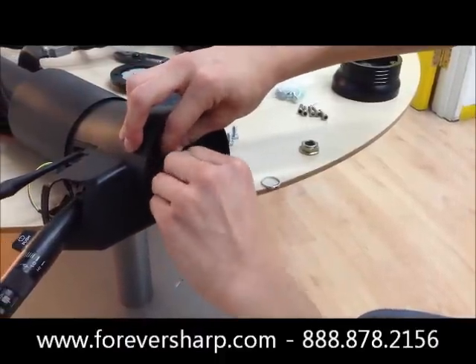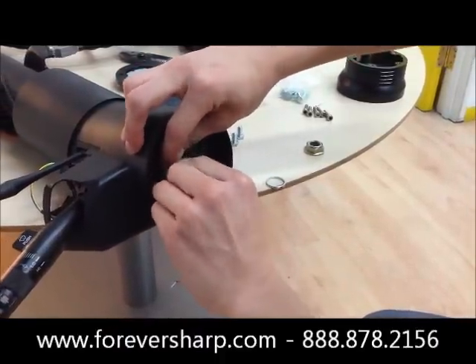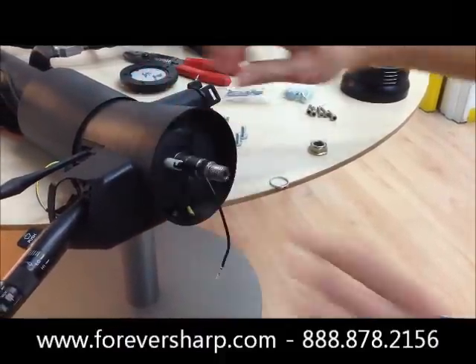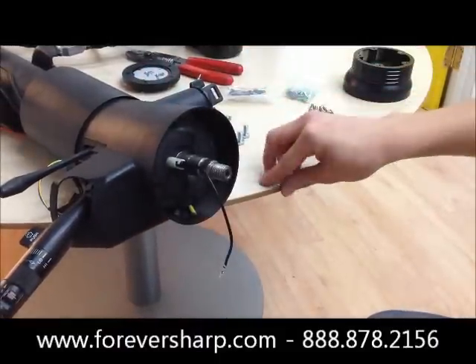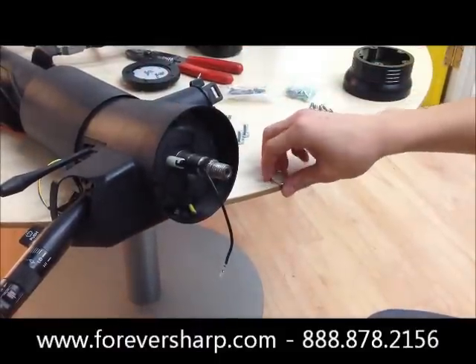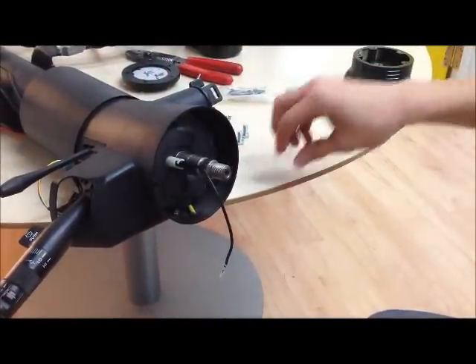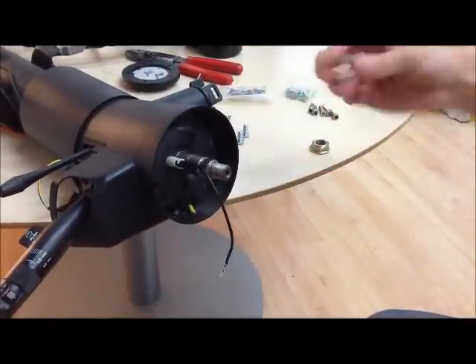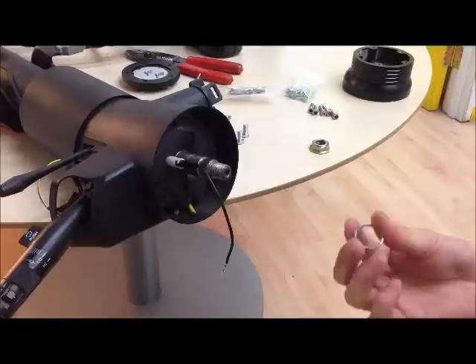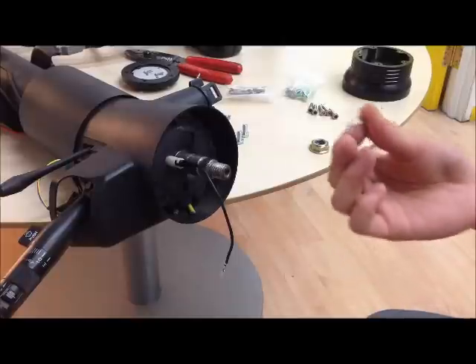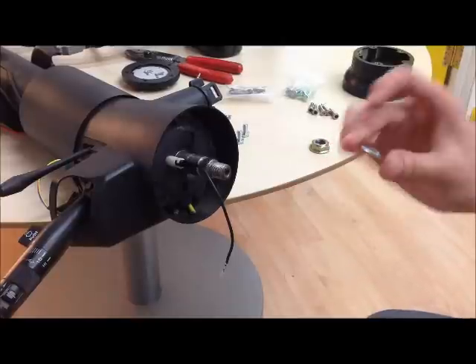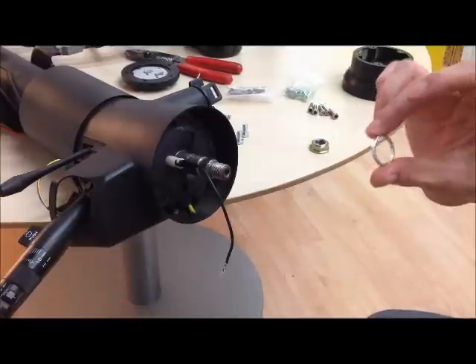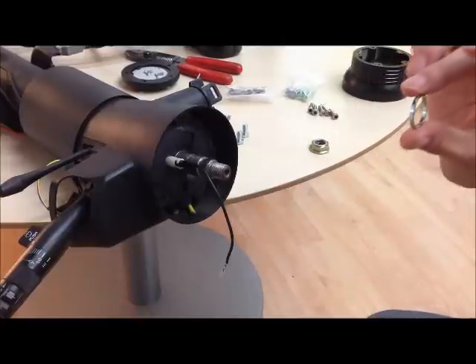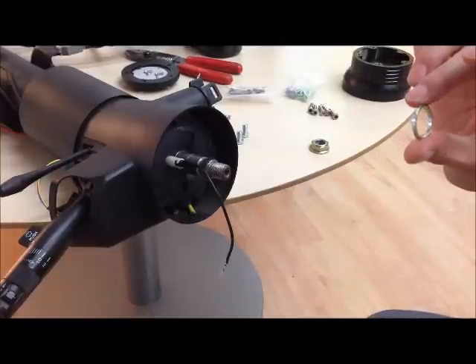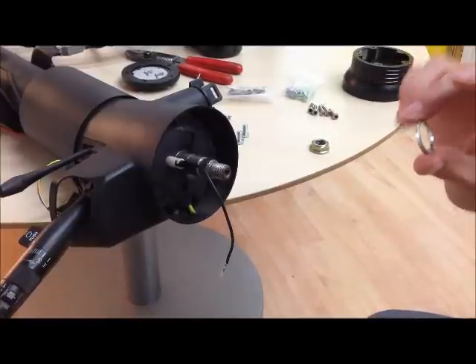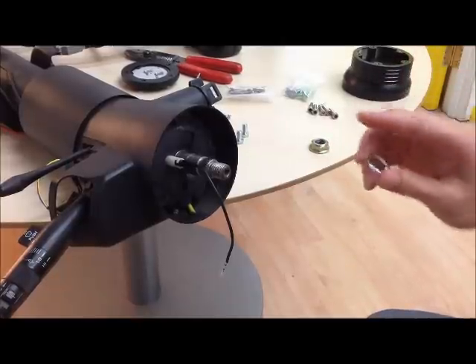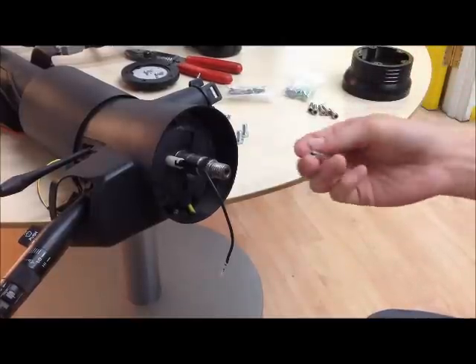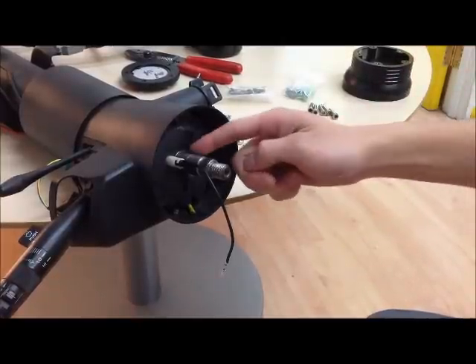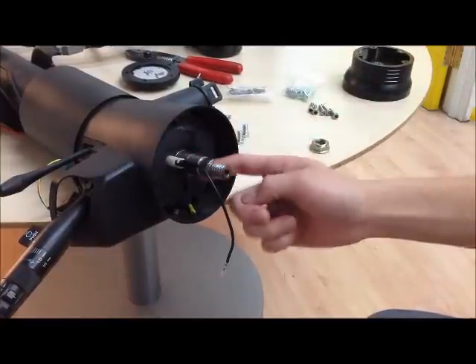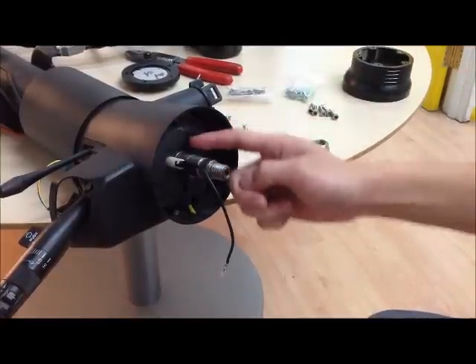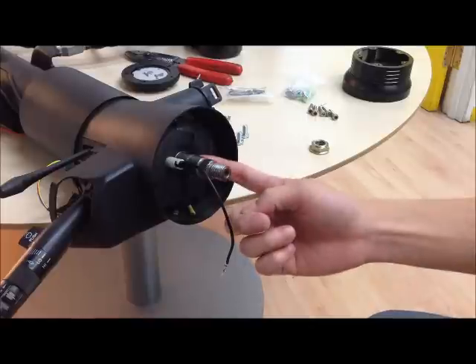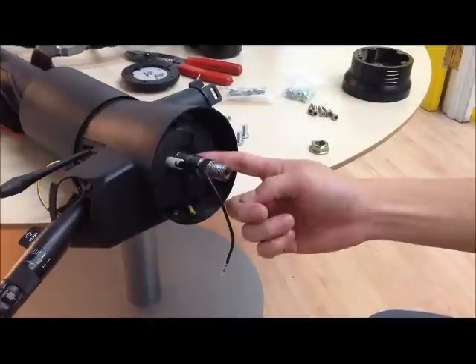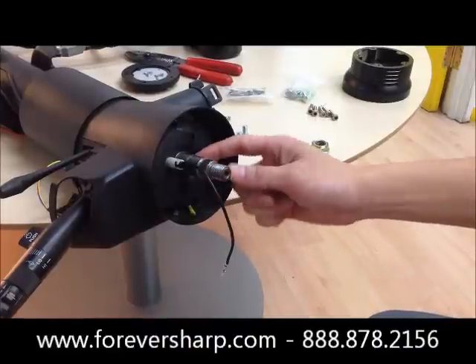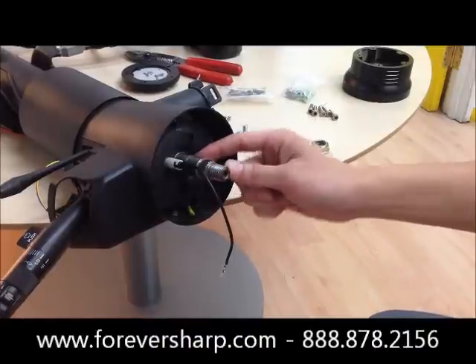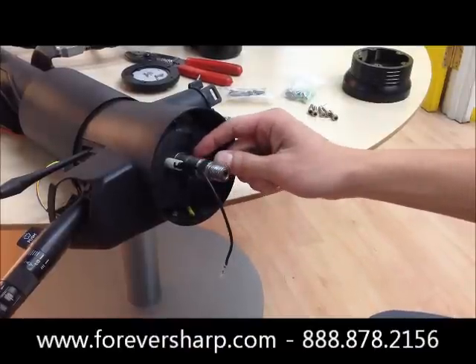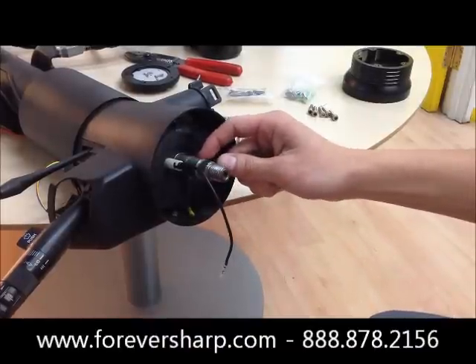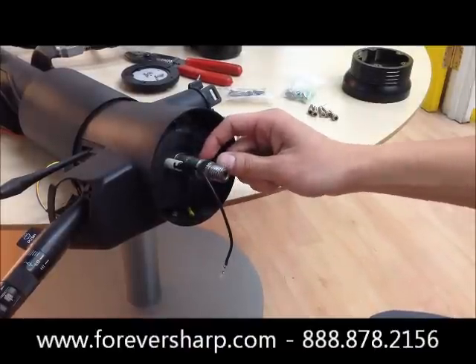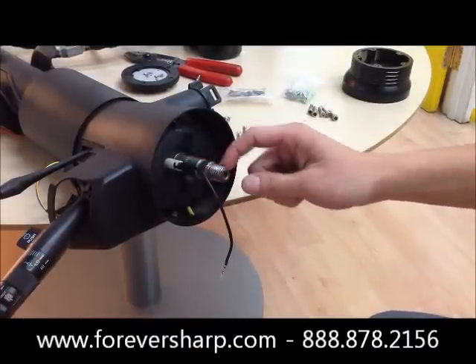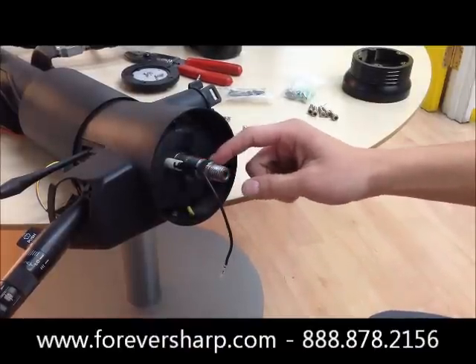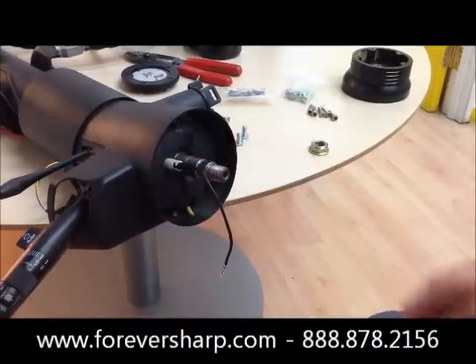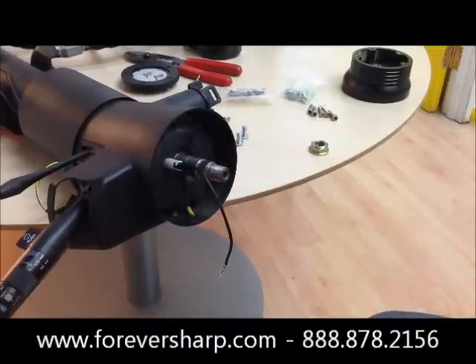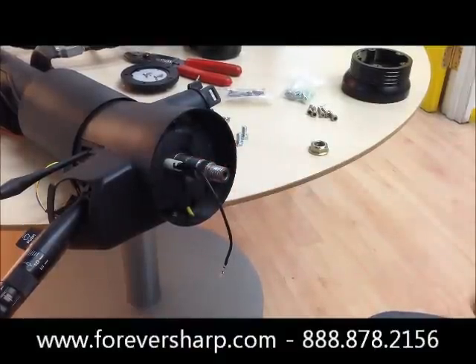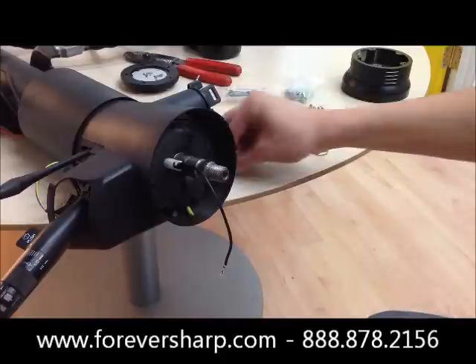Now included in the kit is also the metal ring. You would only use the metal ring if the adapter goes too far down and is rubbing against the base or if there is a spring. In this case, we do not have a spring so we're not going to use this.